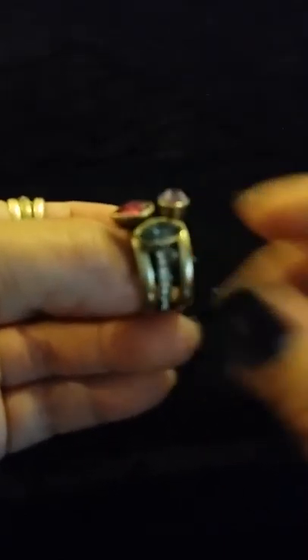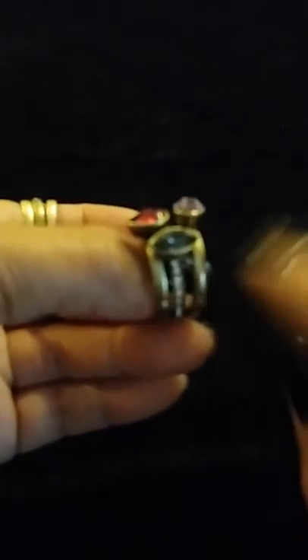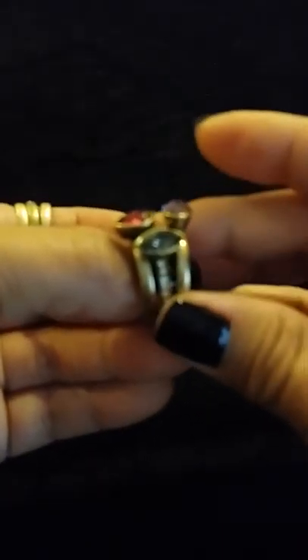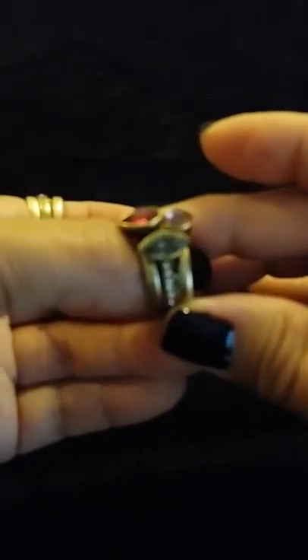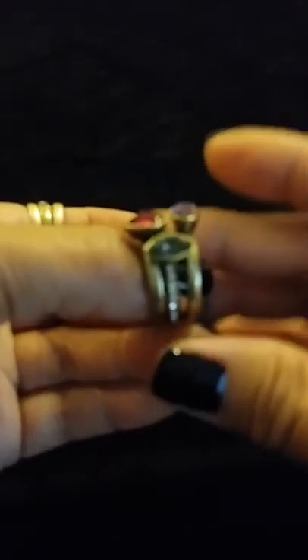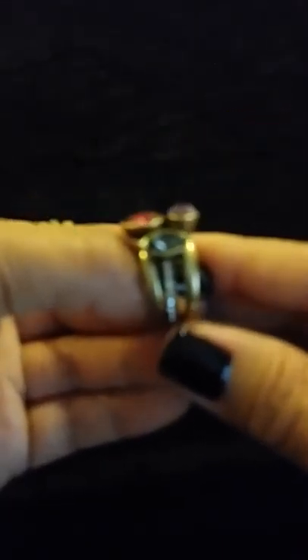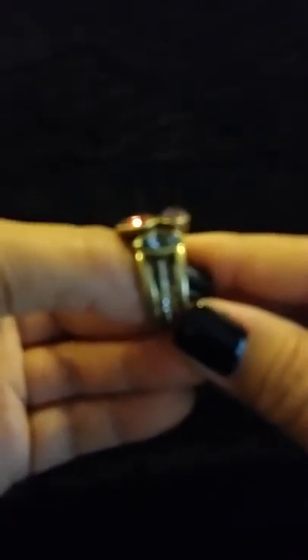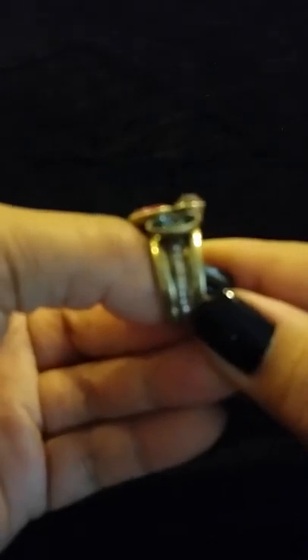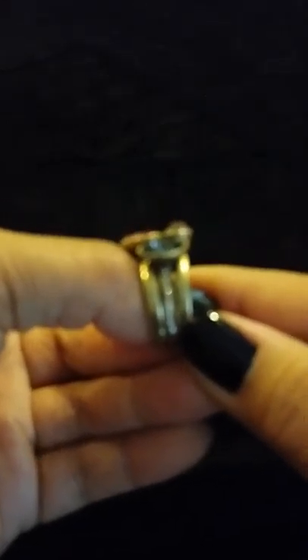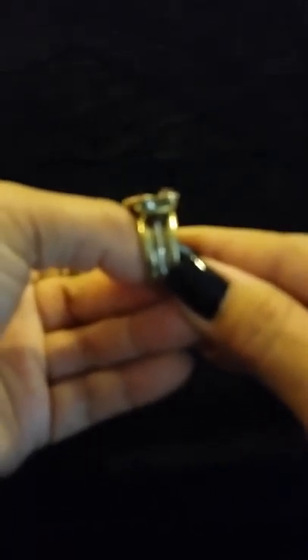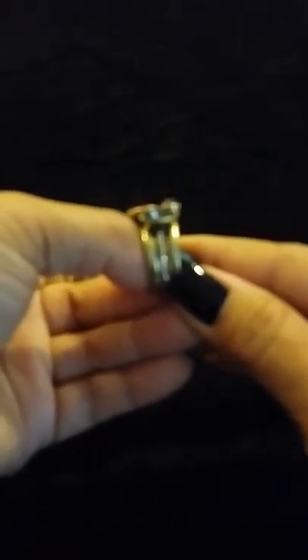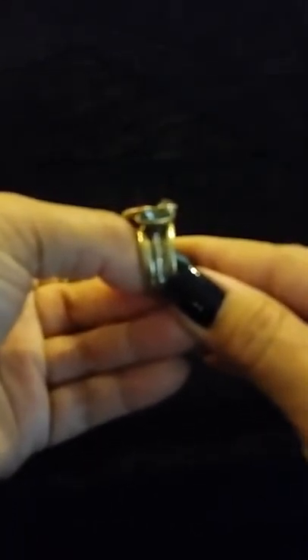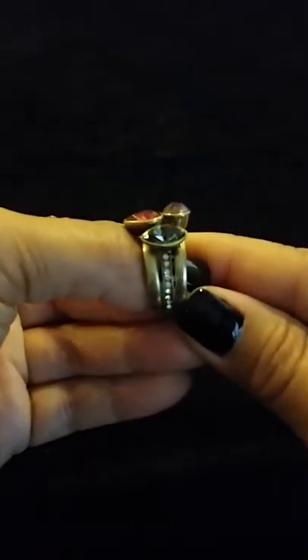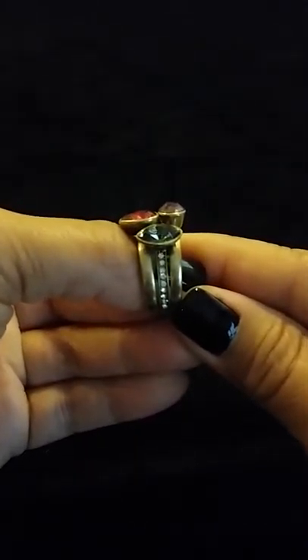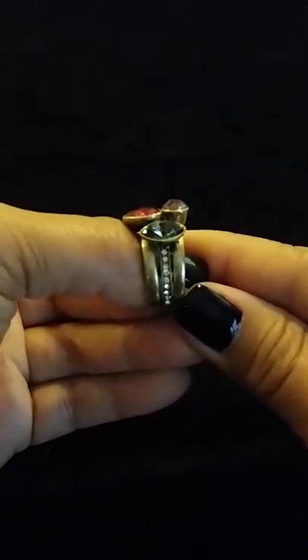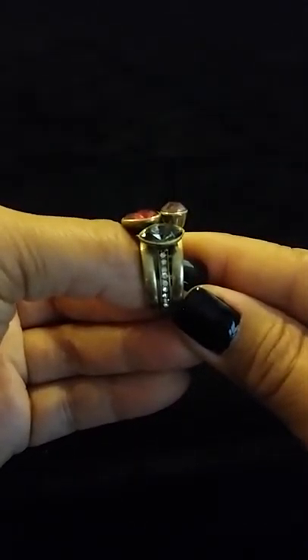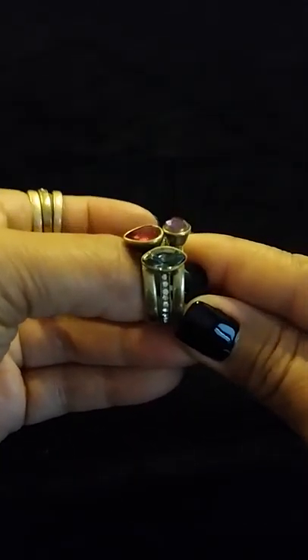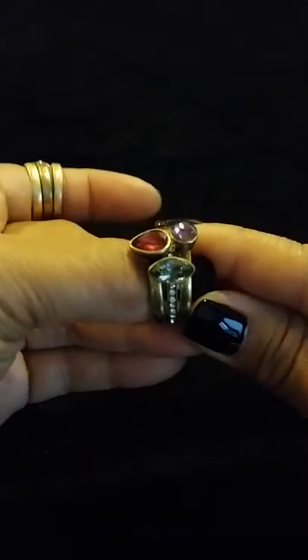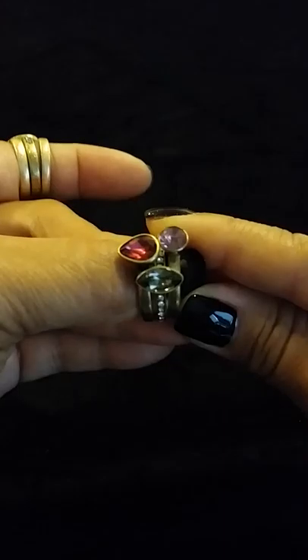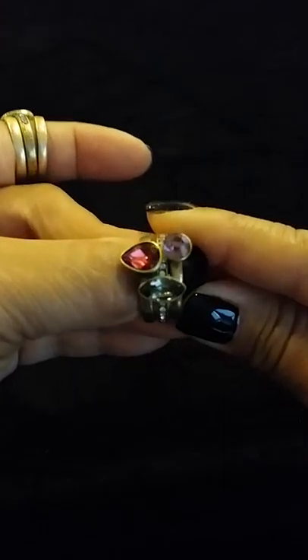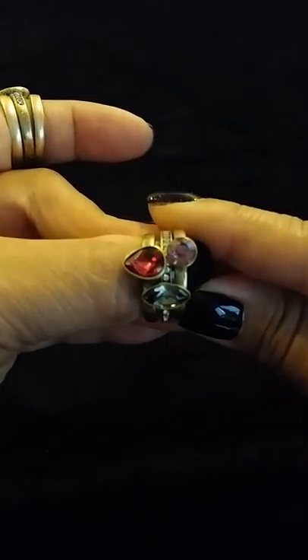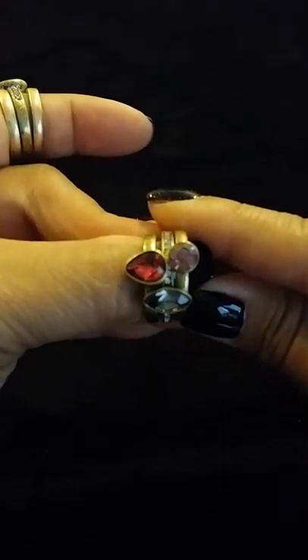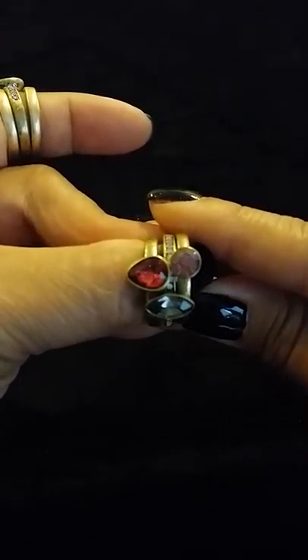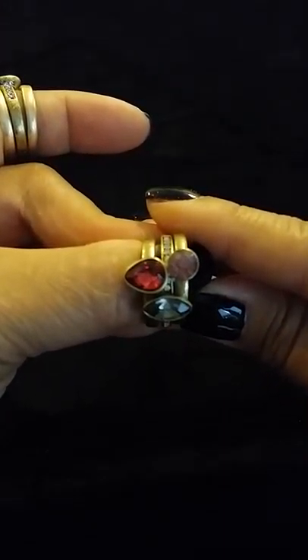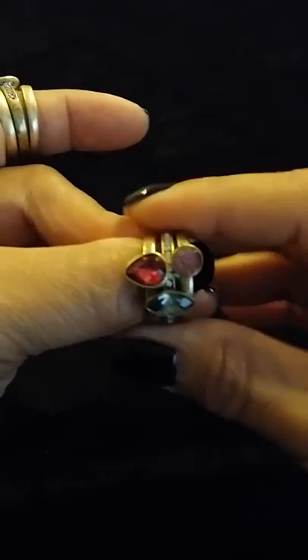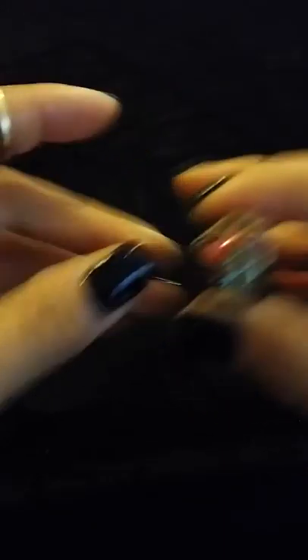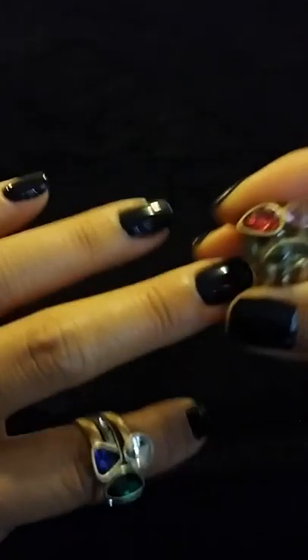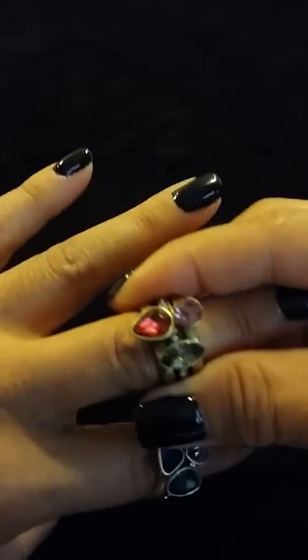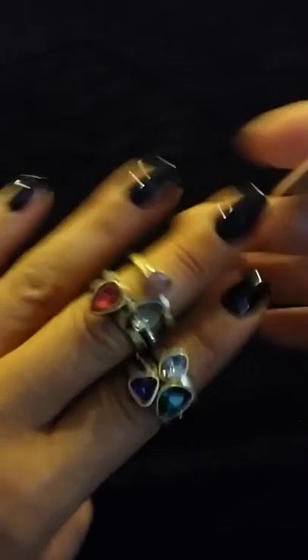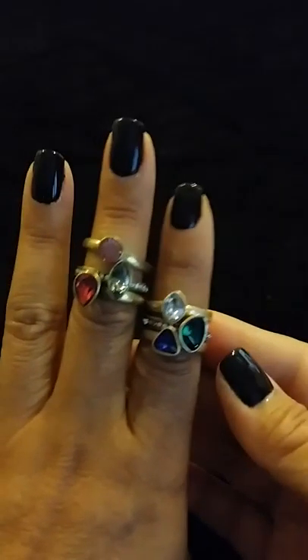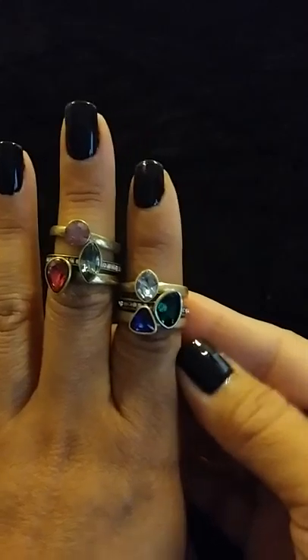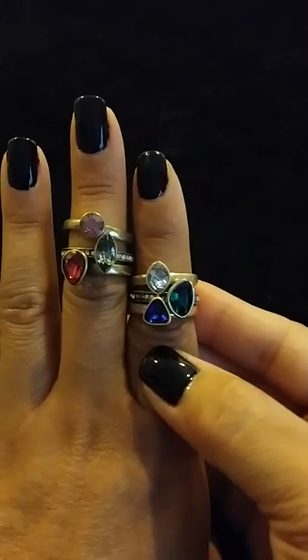This is the Le Rococo stackable ring set for $42. Let's see if we can get that into focus. And this is the Le Rococo stackable ring set.